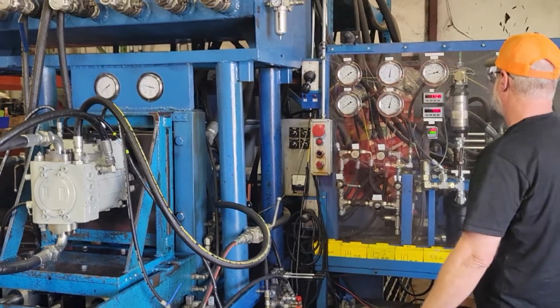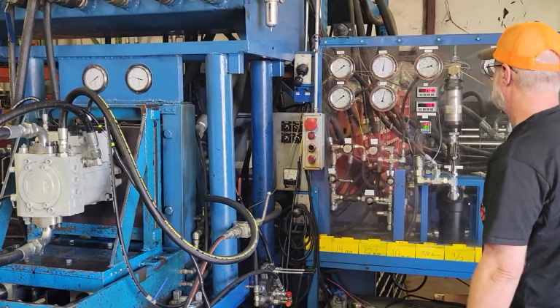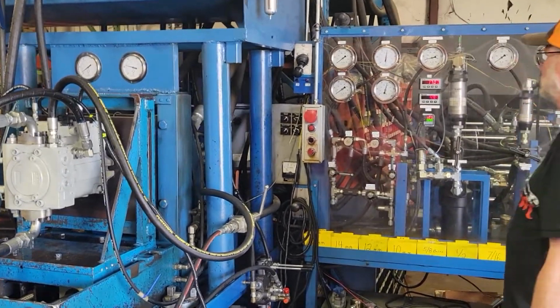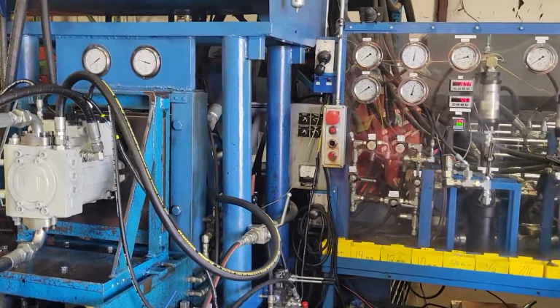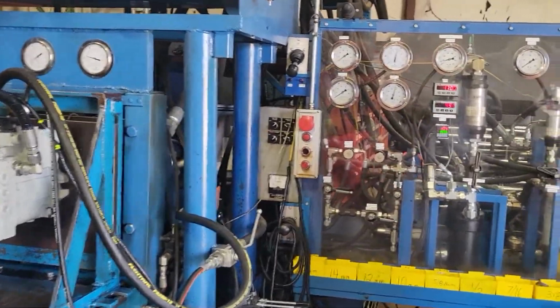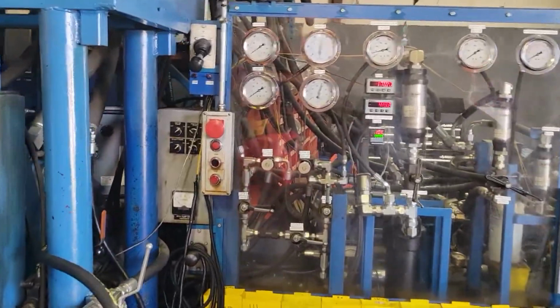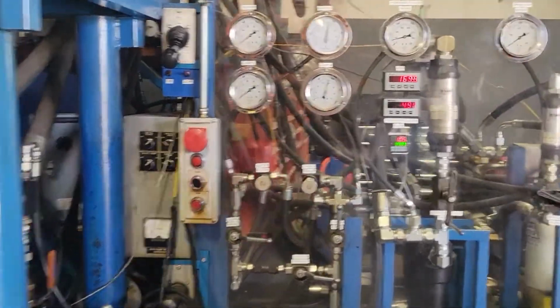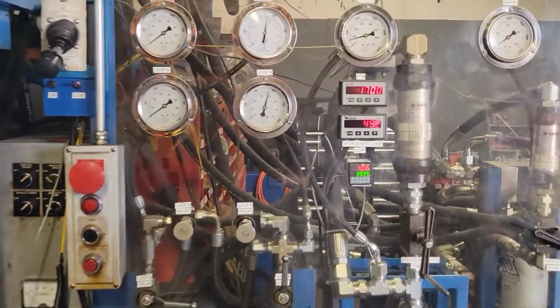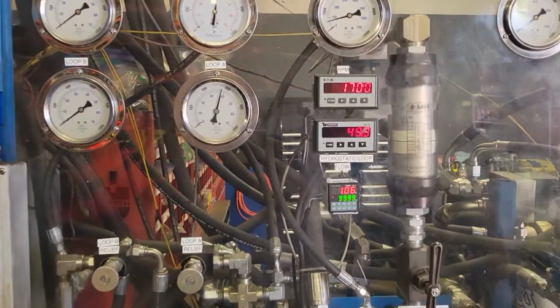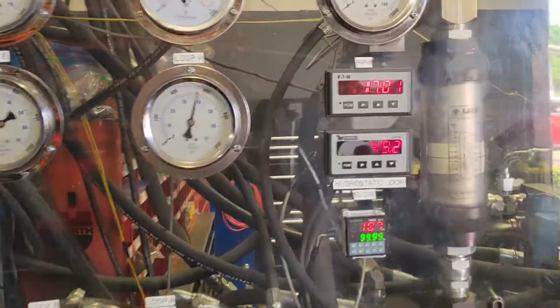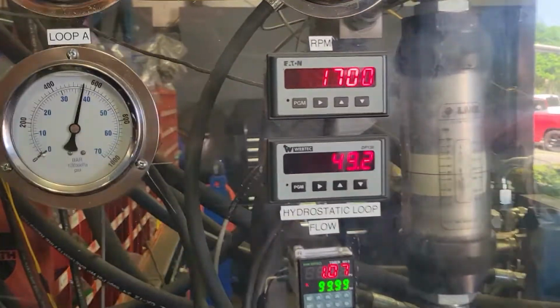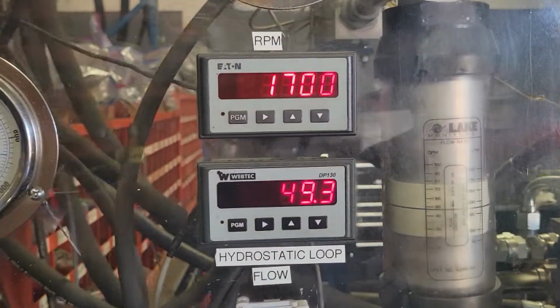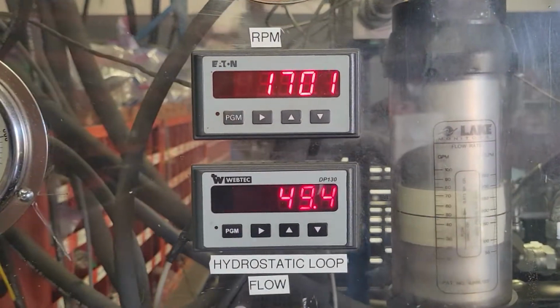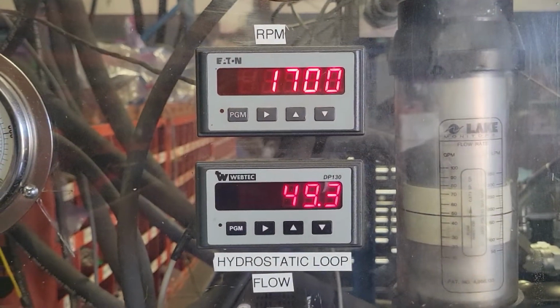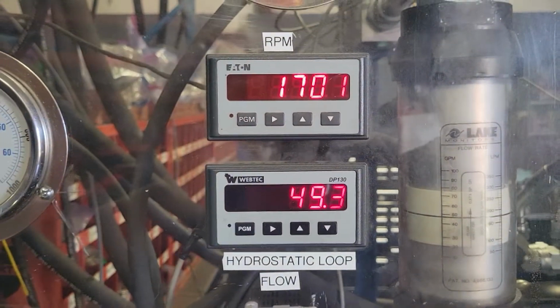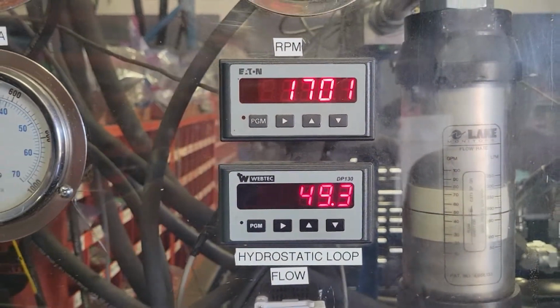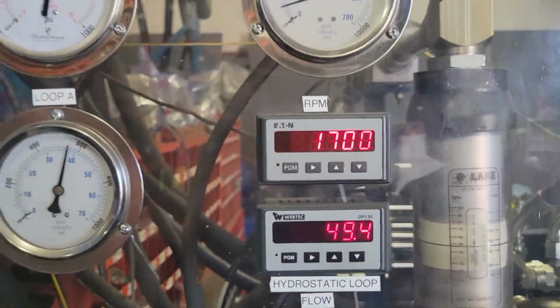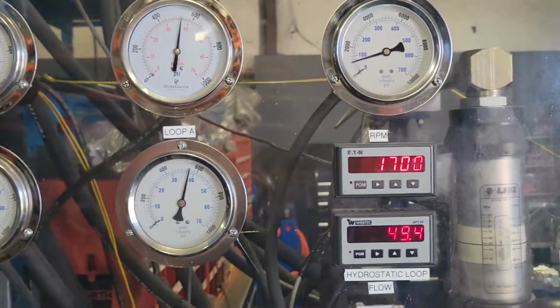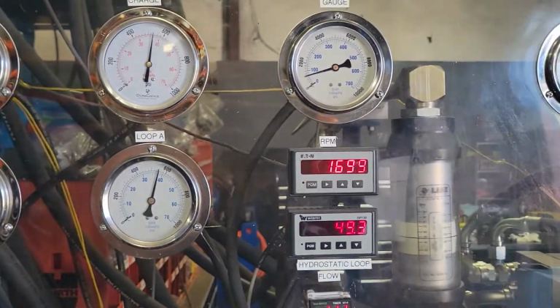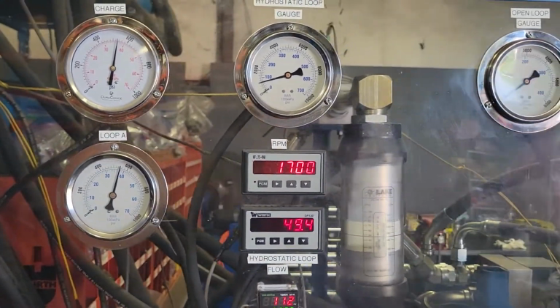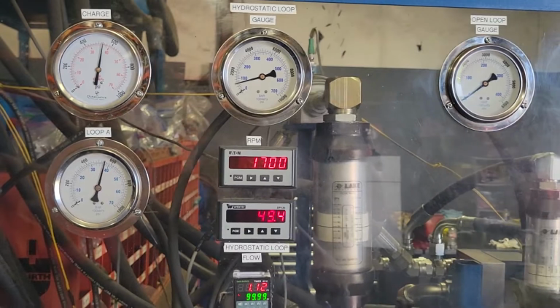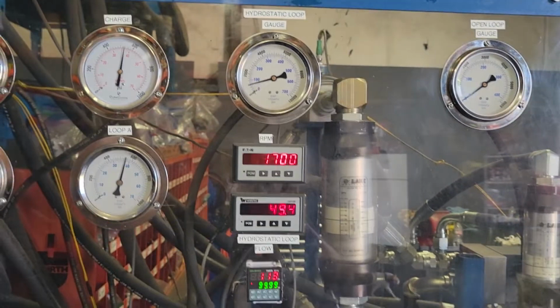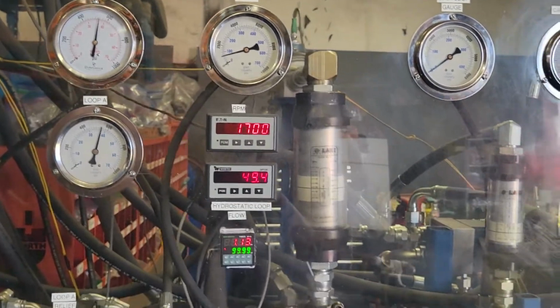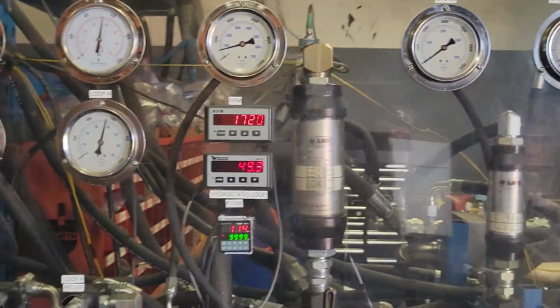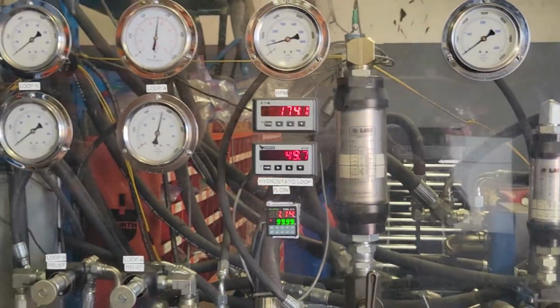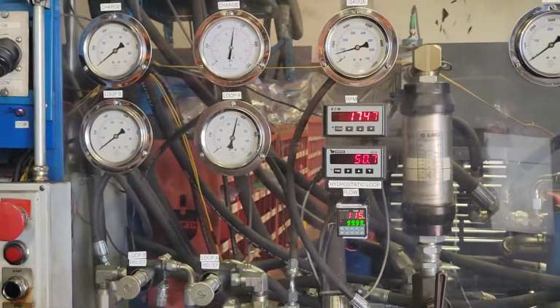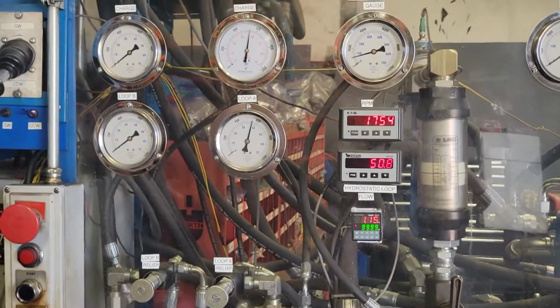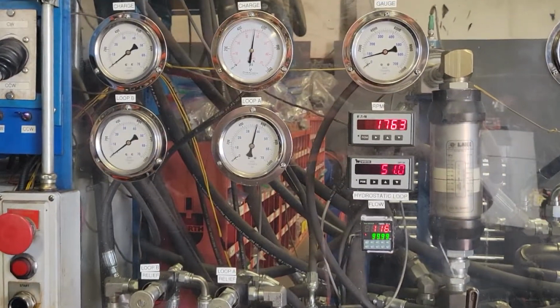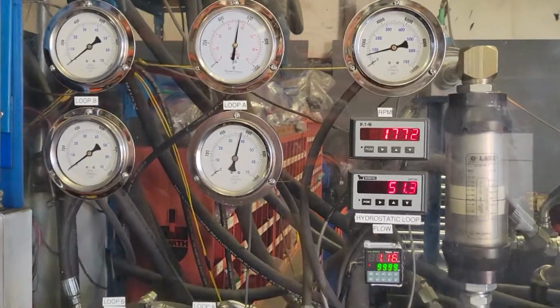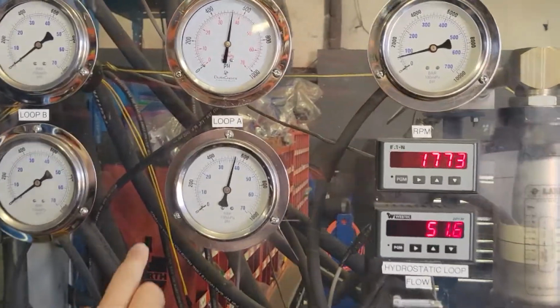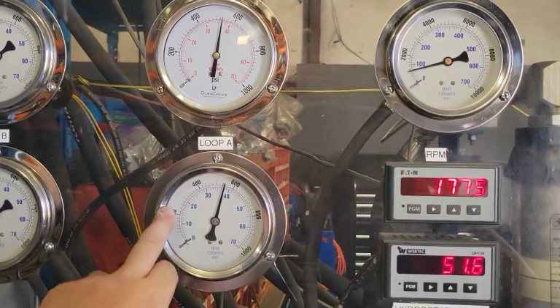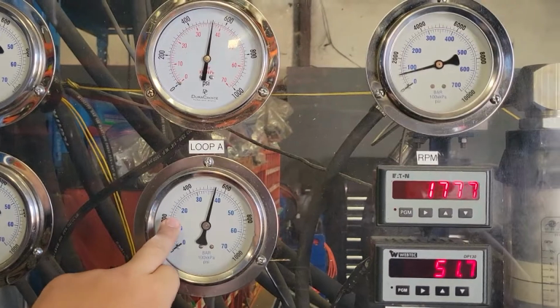Just hooked up the electrical signal — you can tell it shifted. About 50 psi. This is what we're reading: charge pressure.